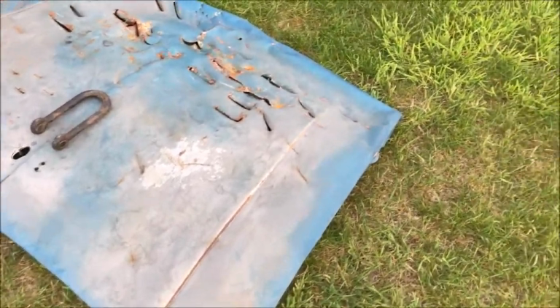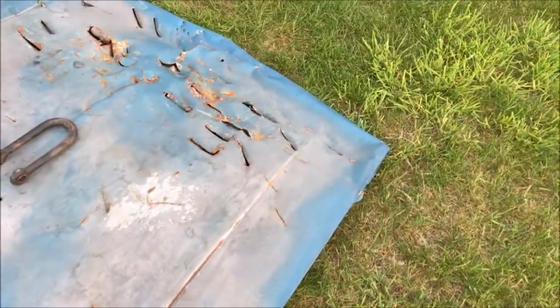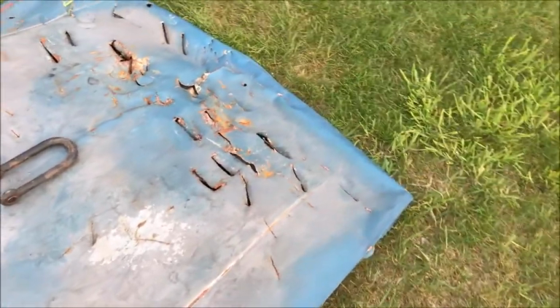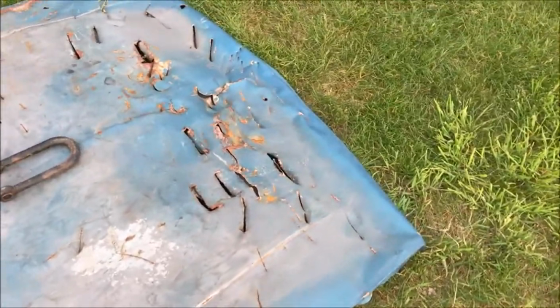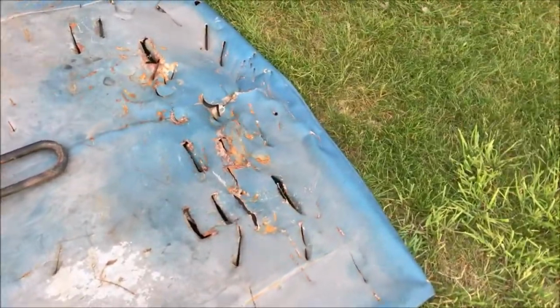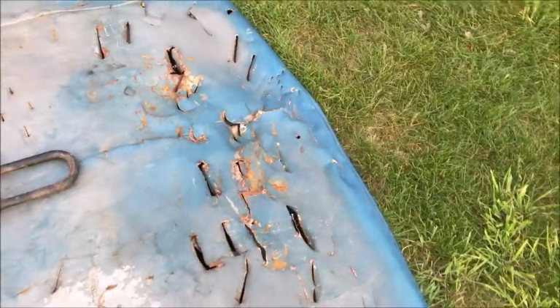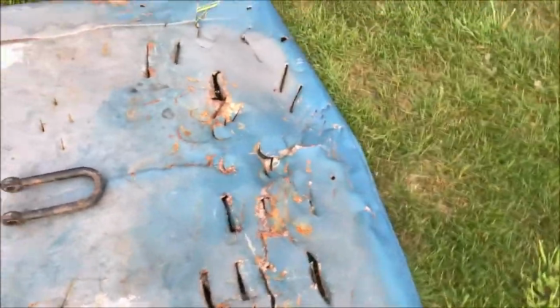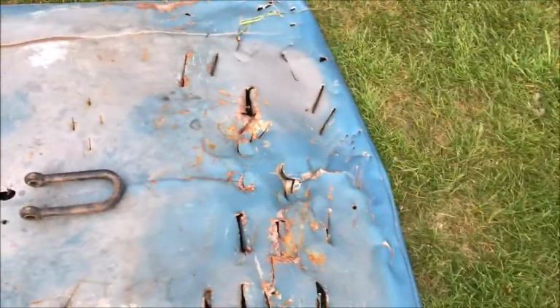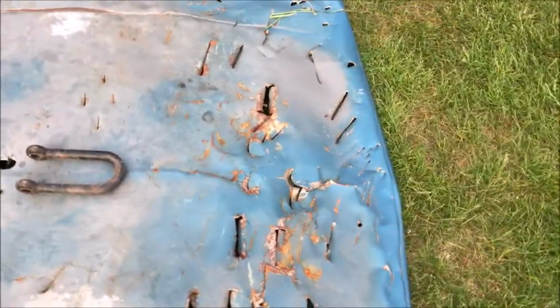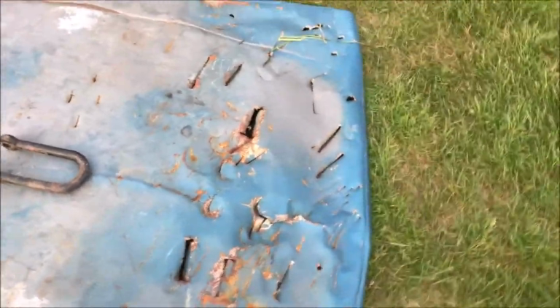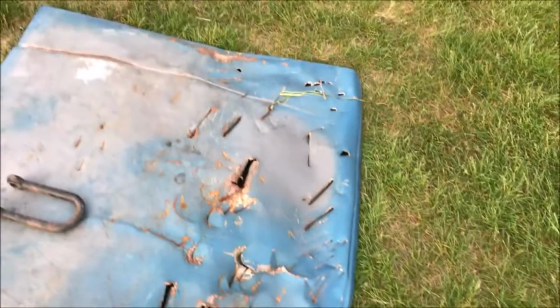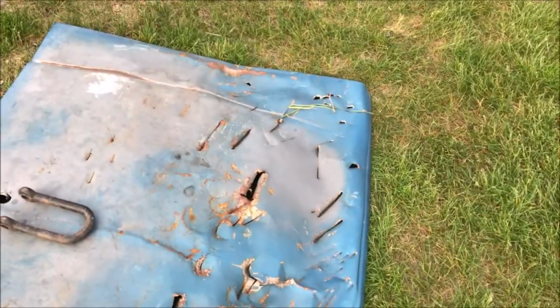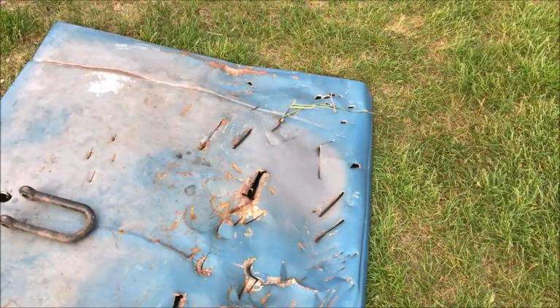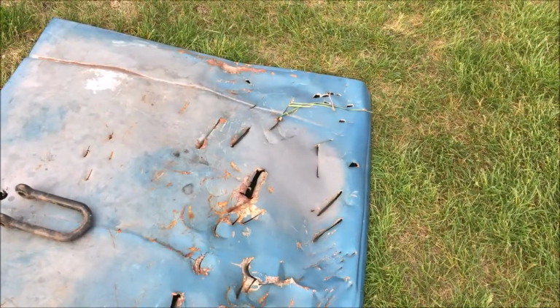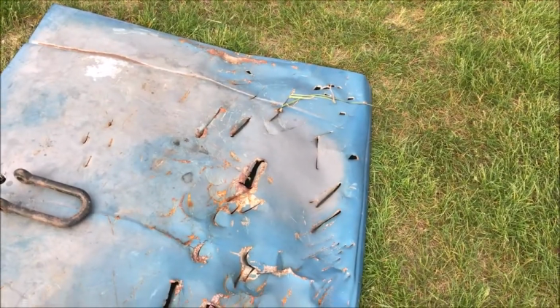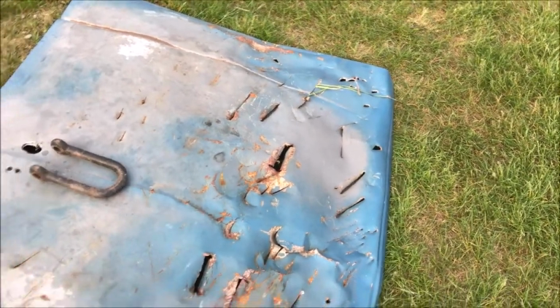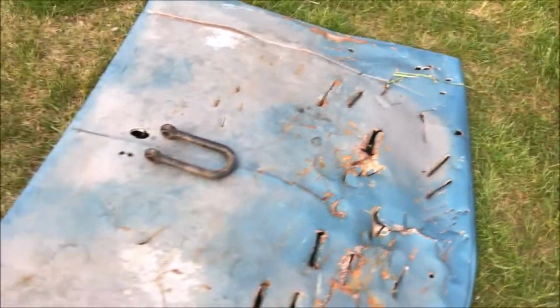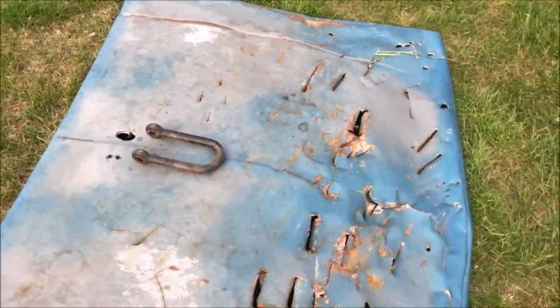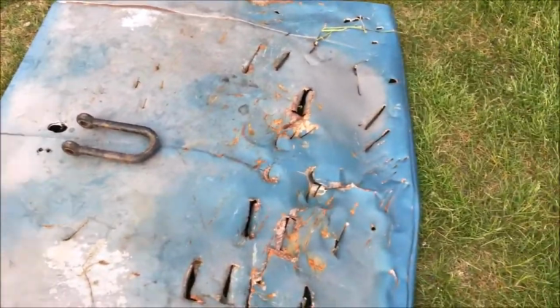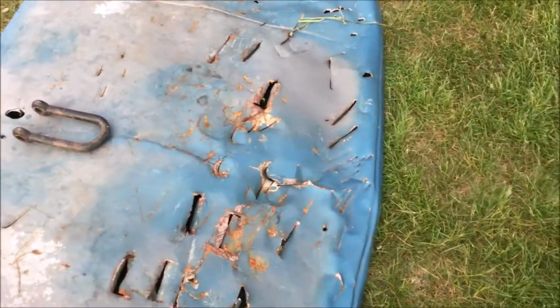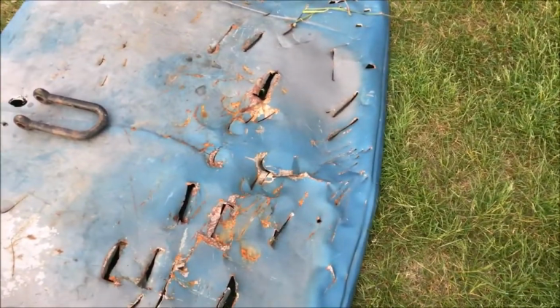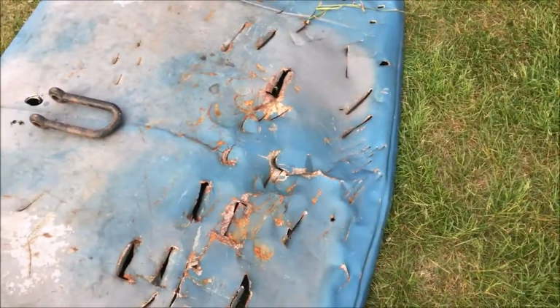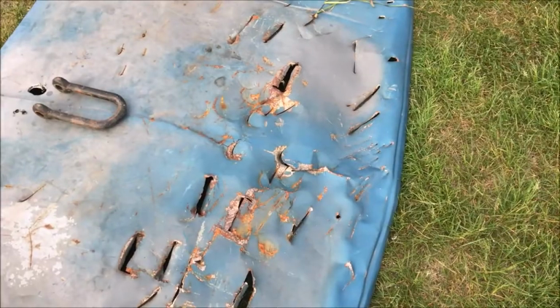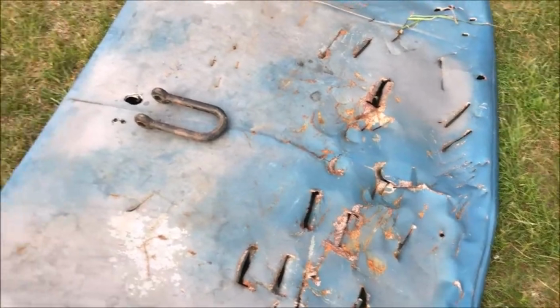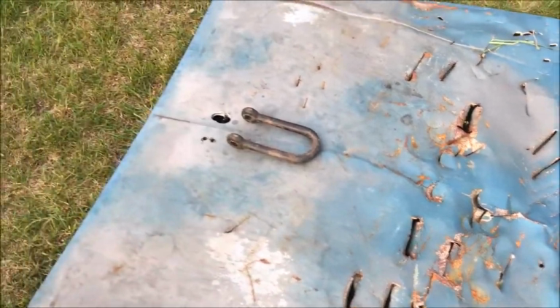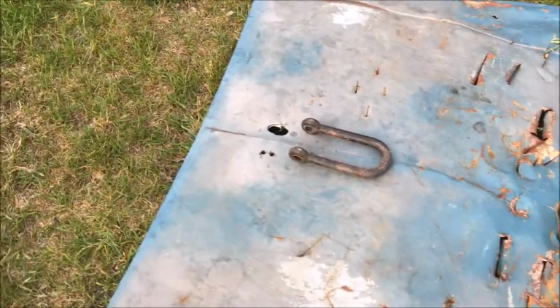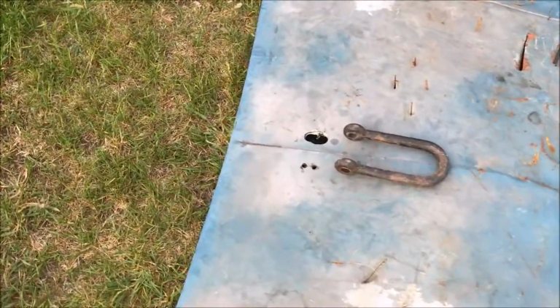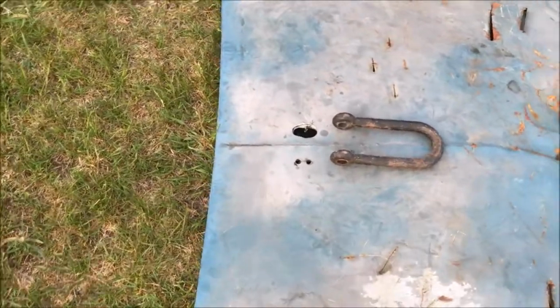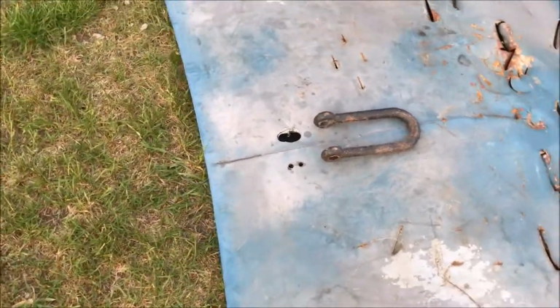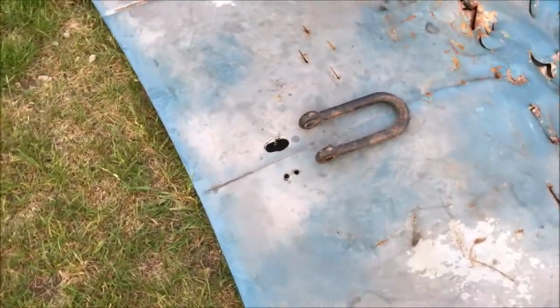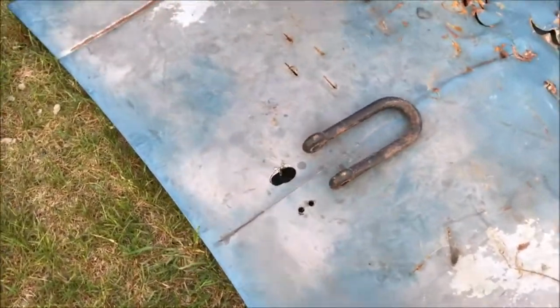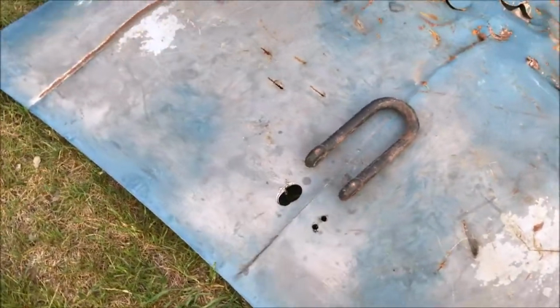So this one is from an S10. Based on all those marks, looks like somebody tried to open it with an axe. And because the front of the hood is all beaten up like that, I'm going to drag with this side towards the tractor.